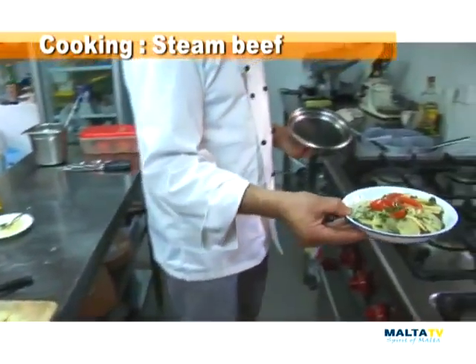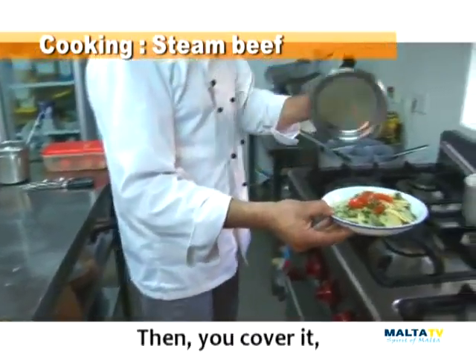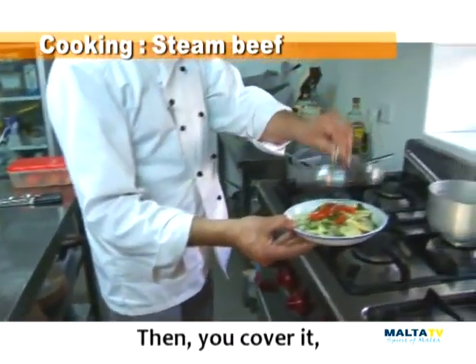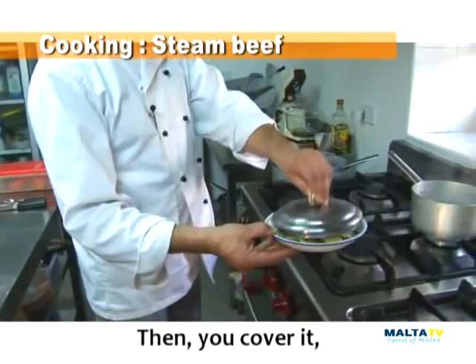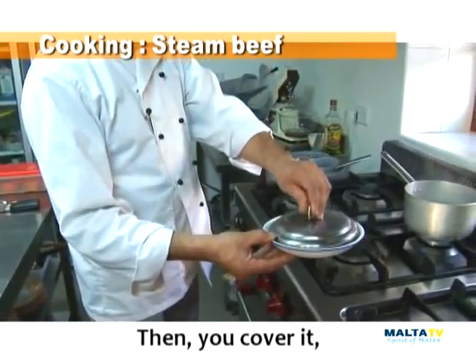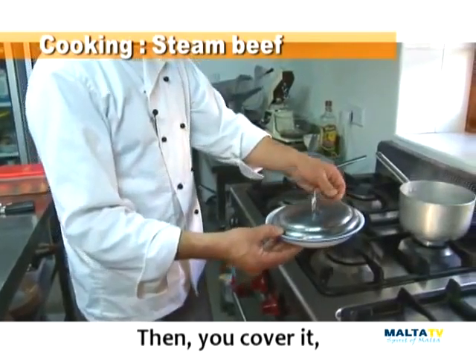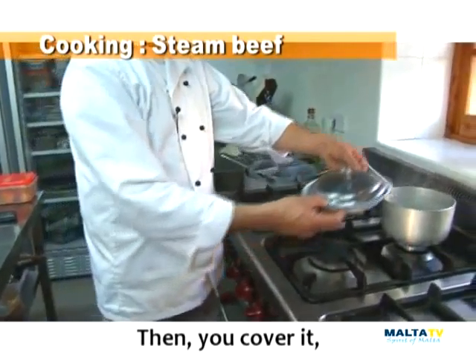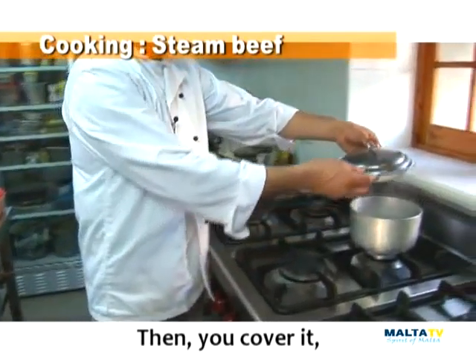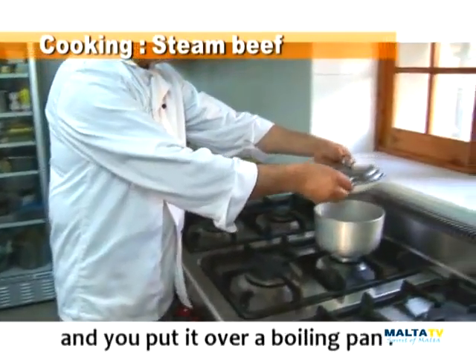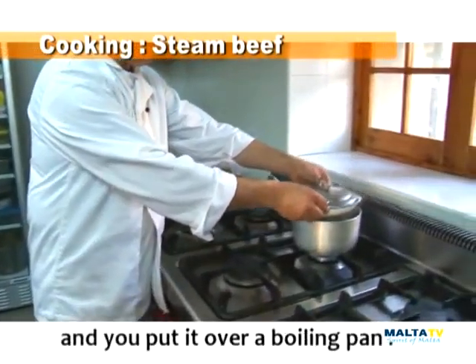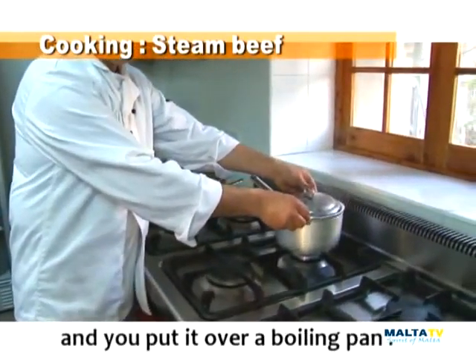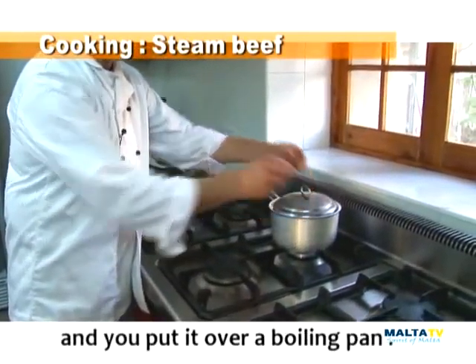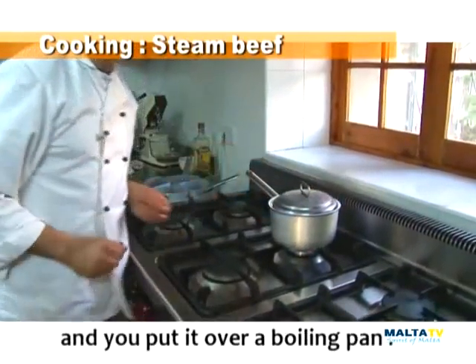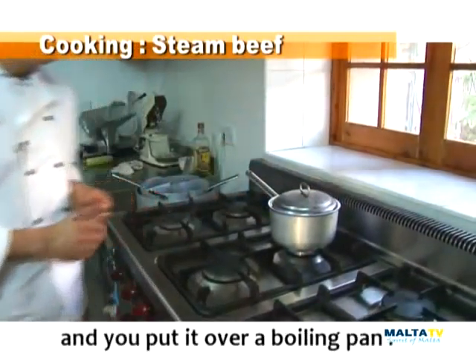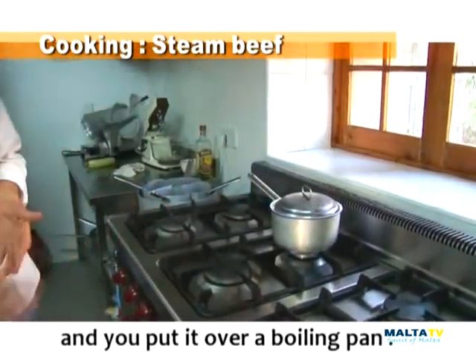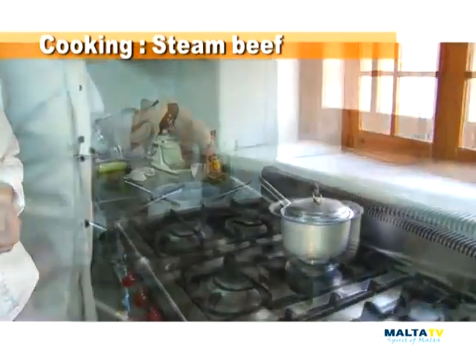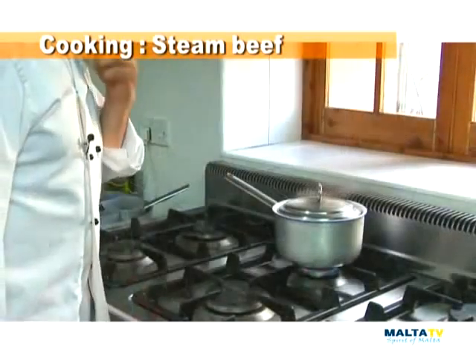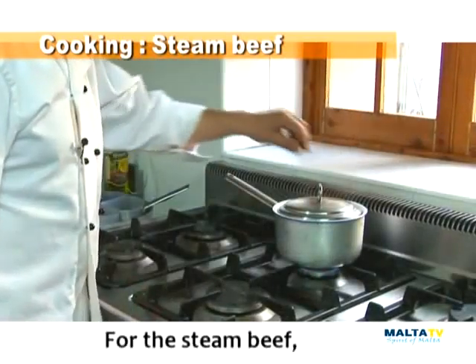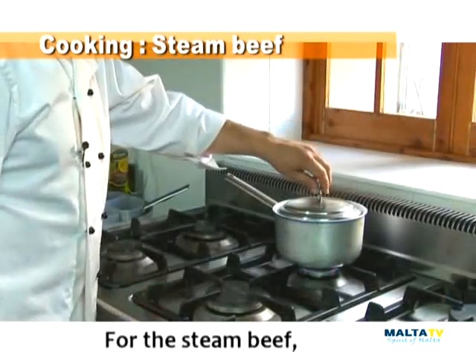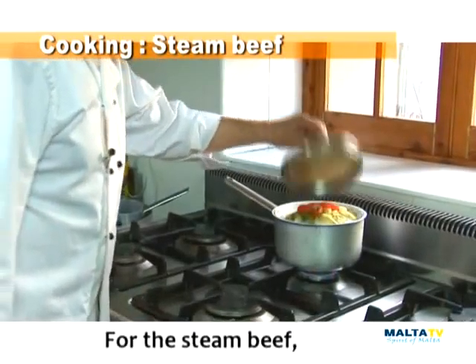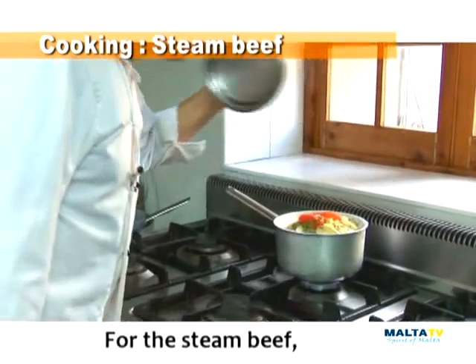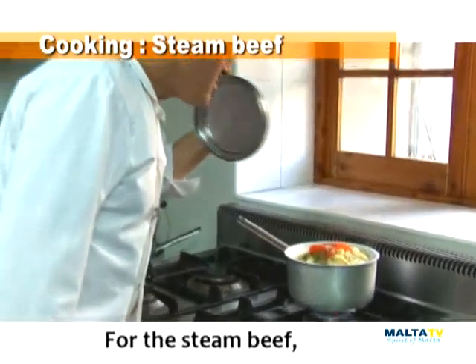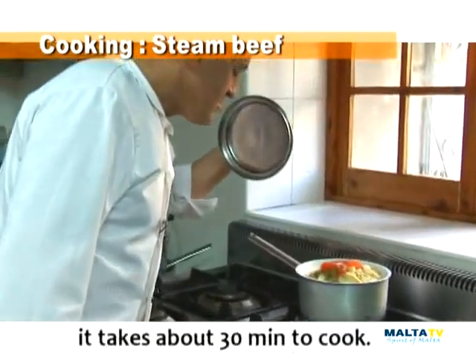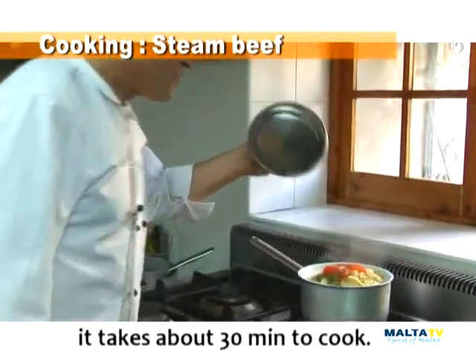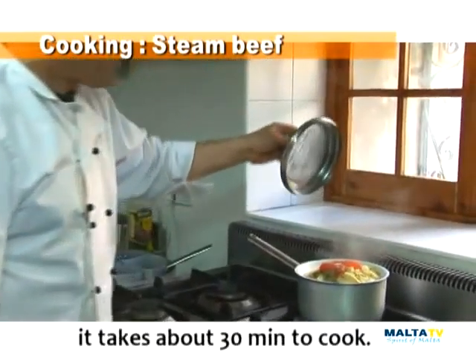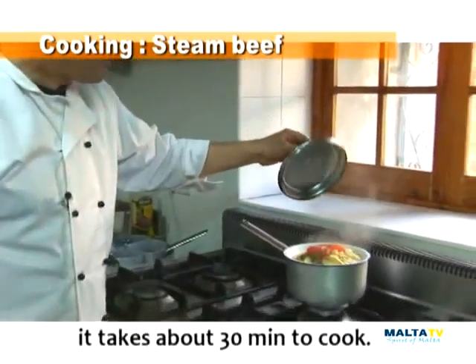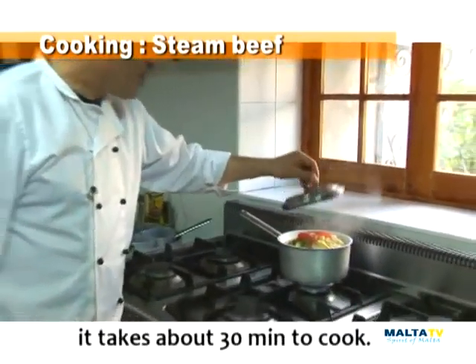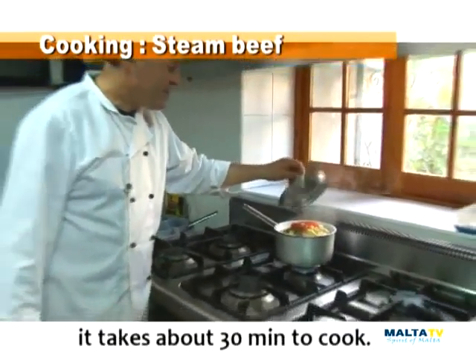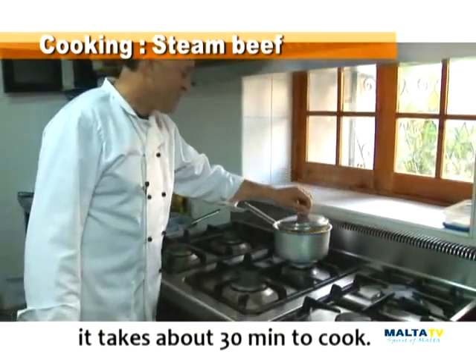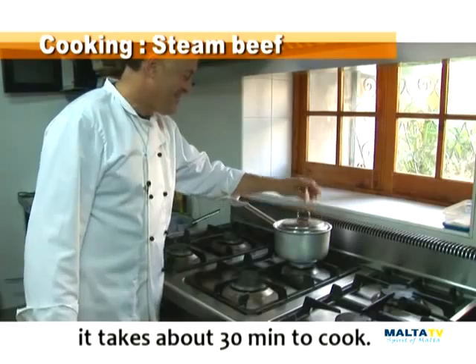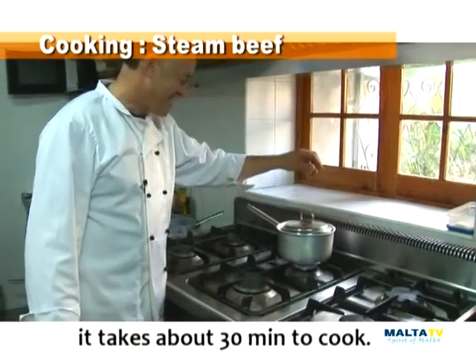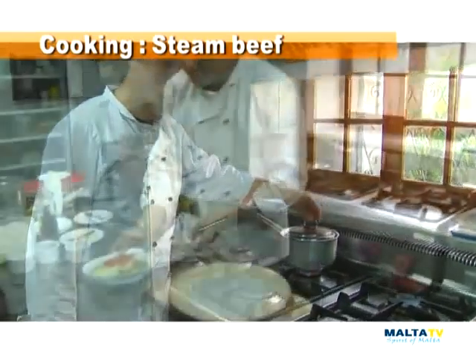Then you cover it and you put it over a boiling pot. For the steamed beef it takes about 30 minutes to cook.